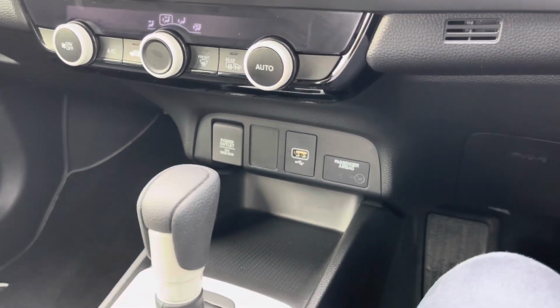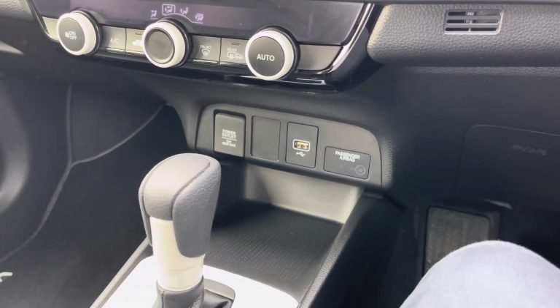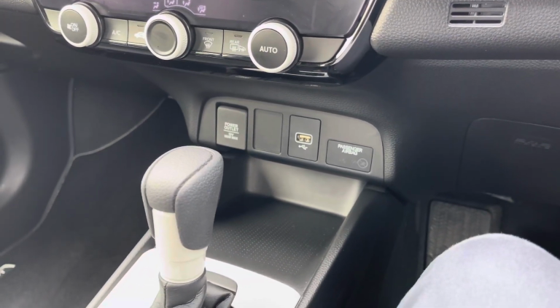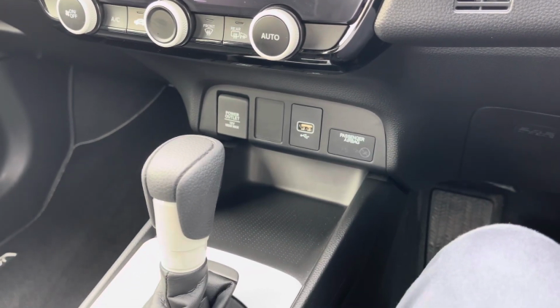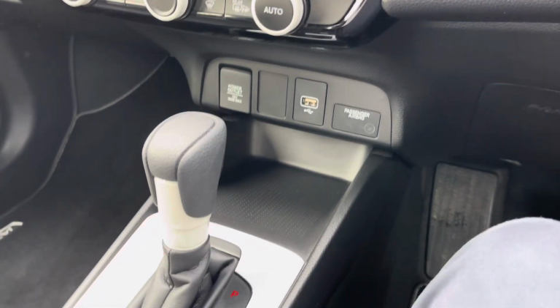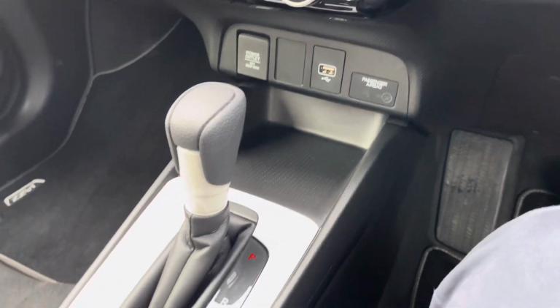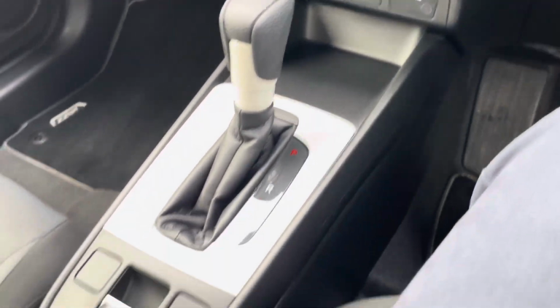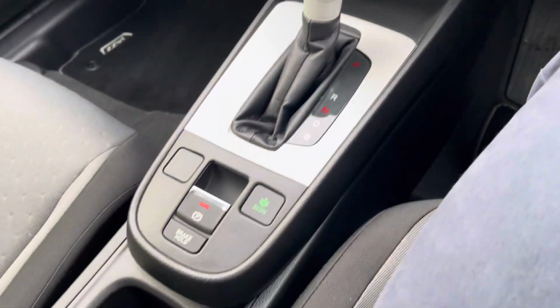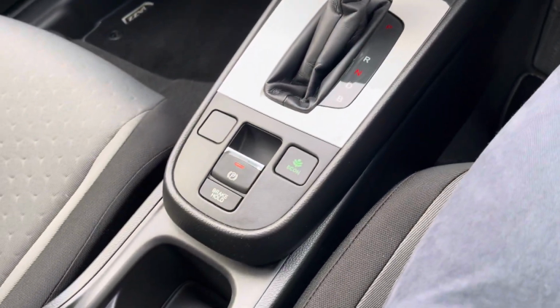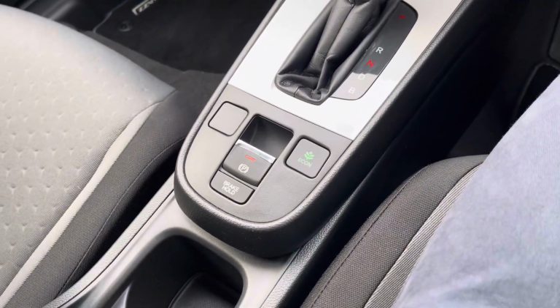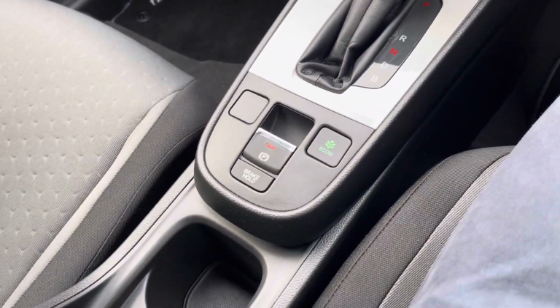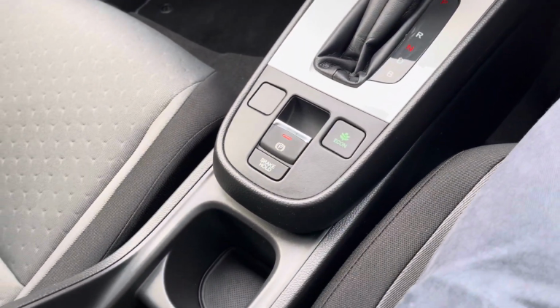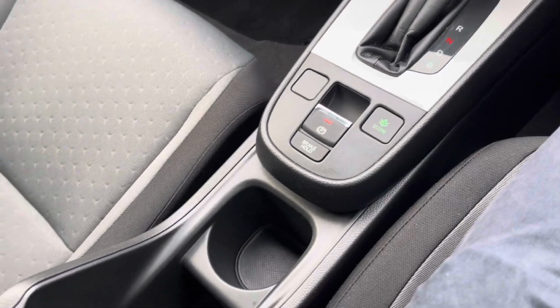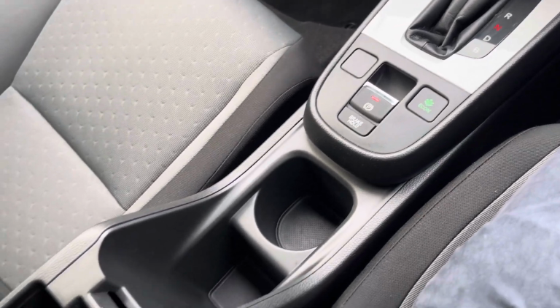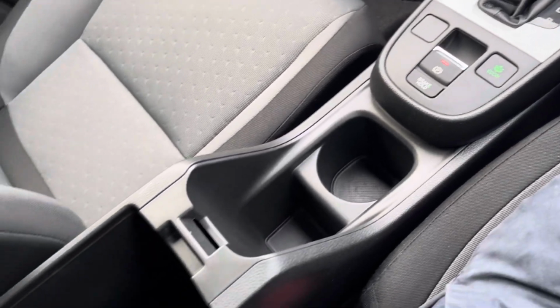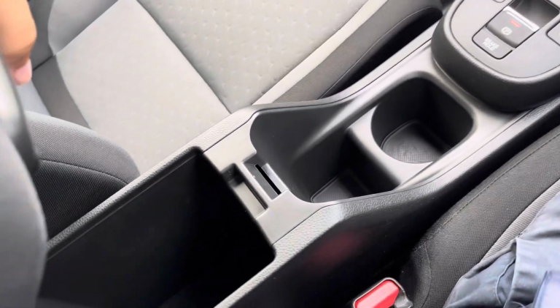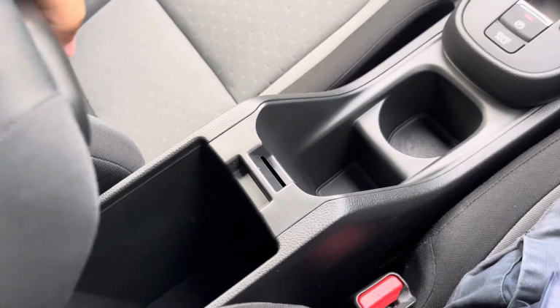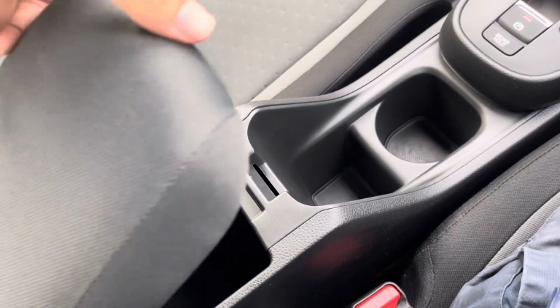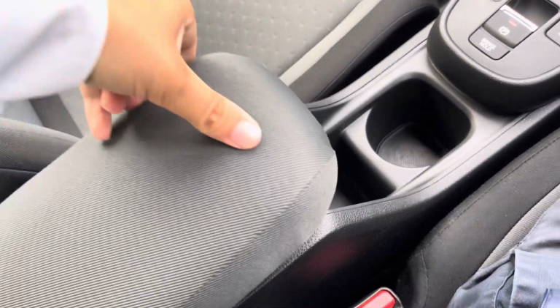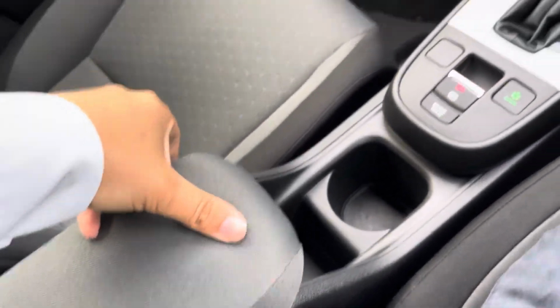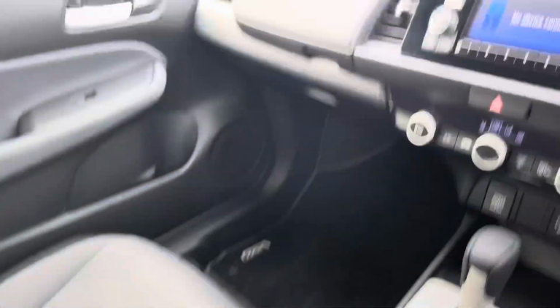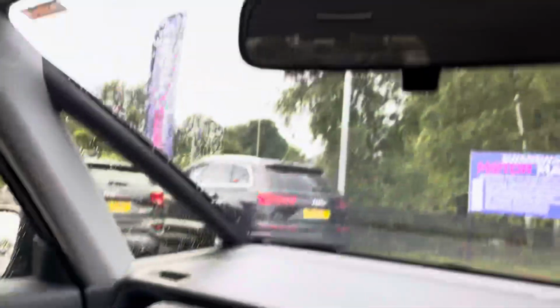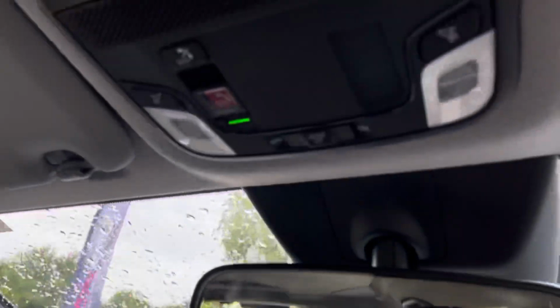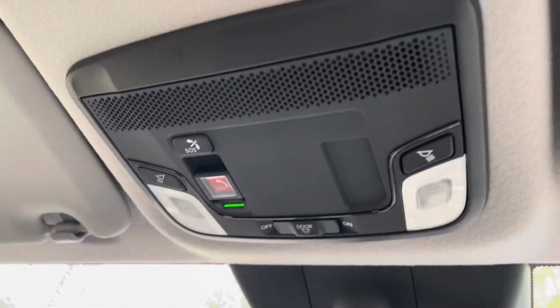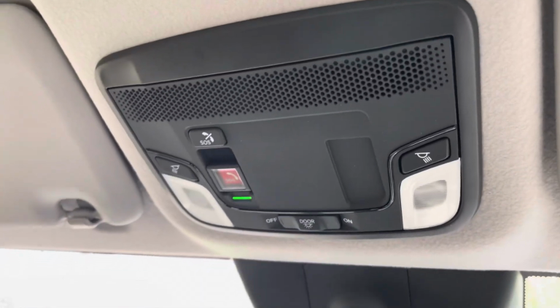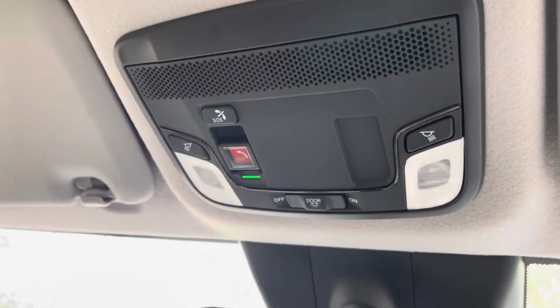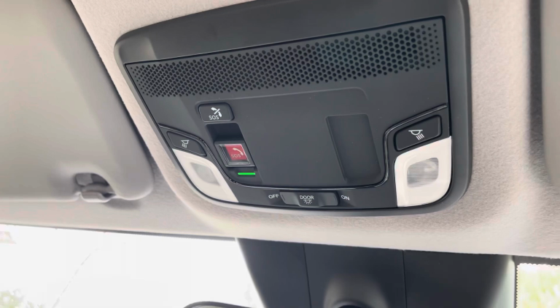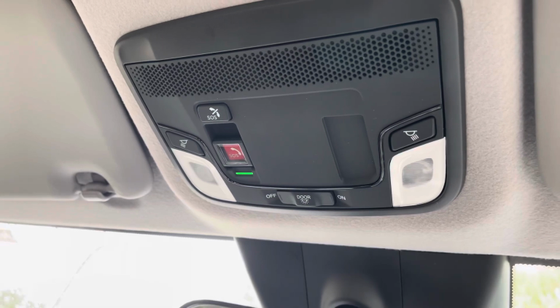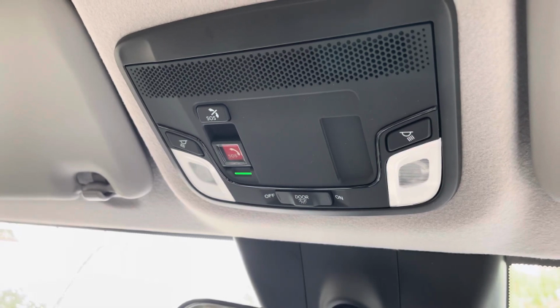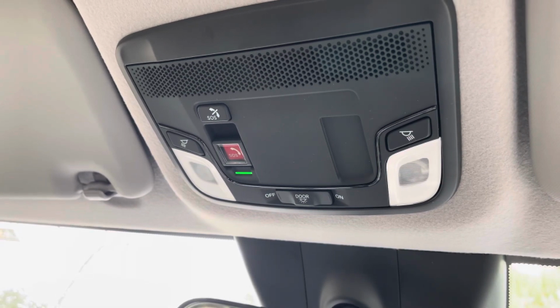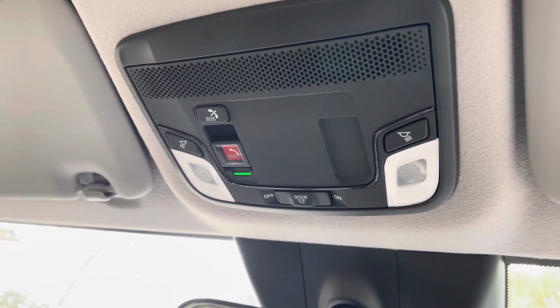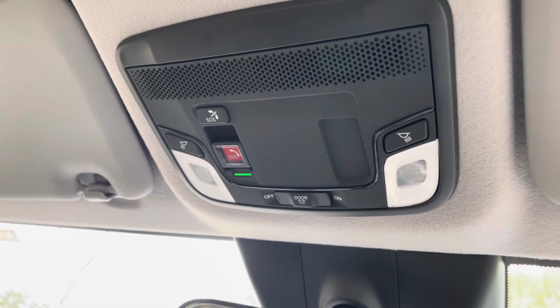You'll then find a small pocket of storage along with your USB input. The vehicle sports an Econ Driving Mode, just behind your automatic transmission gear selector. And above your head you do have an SOS safety feature button.